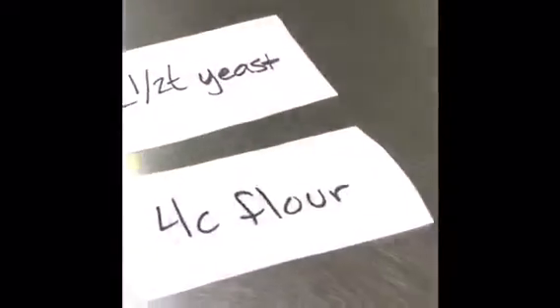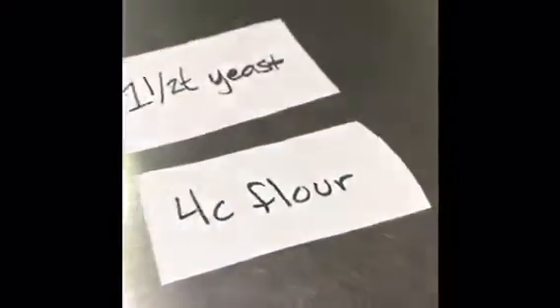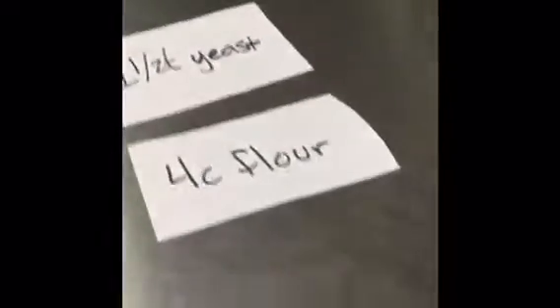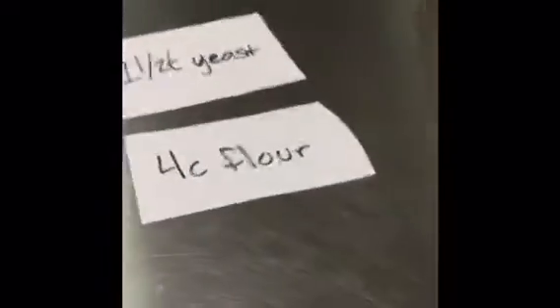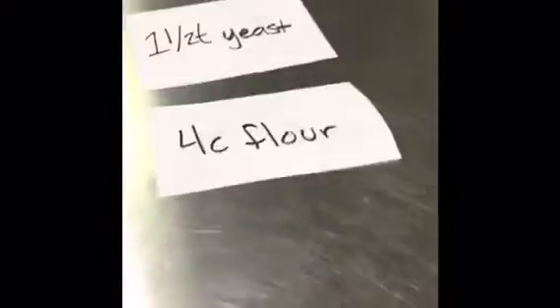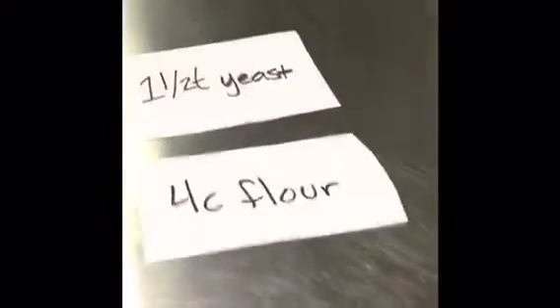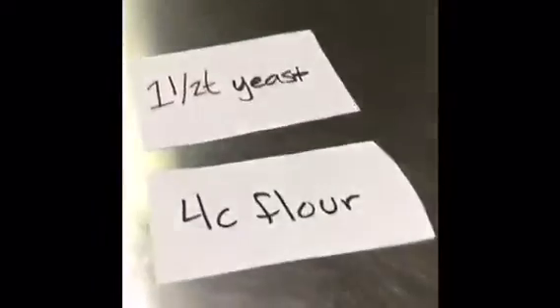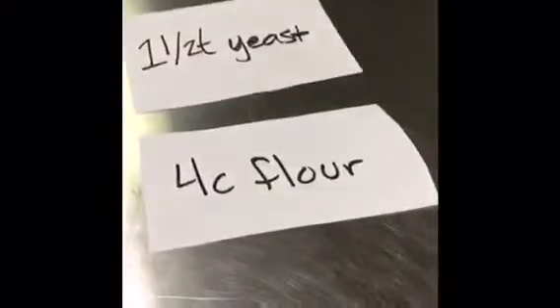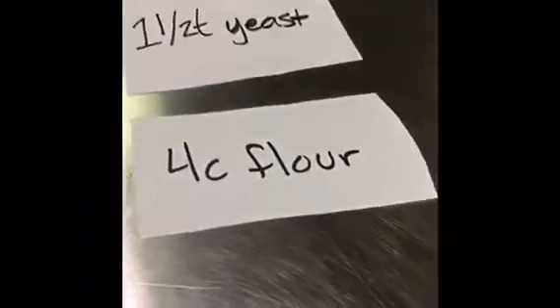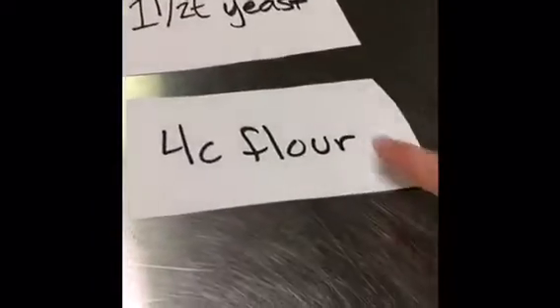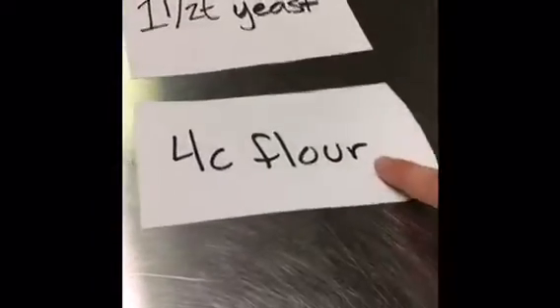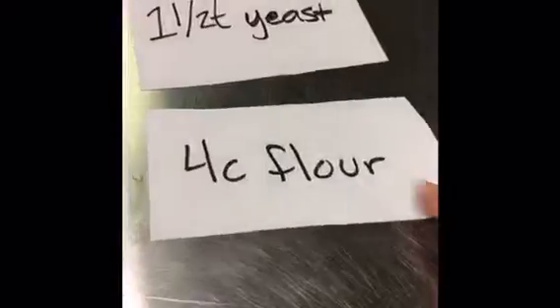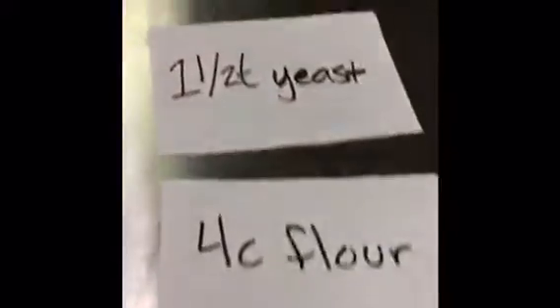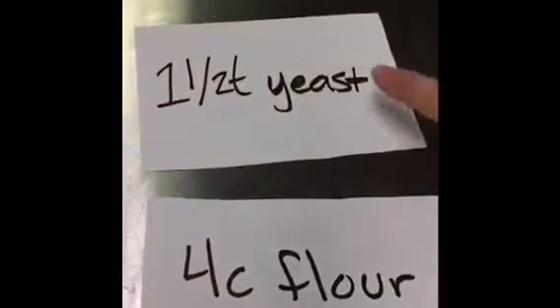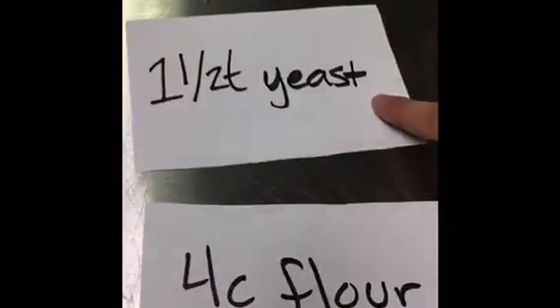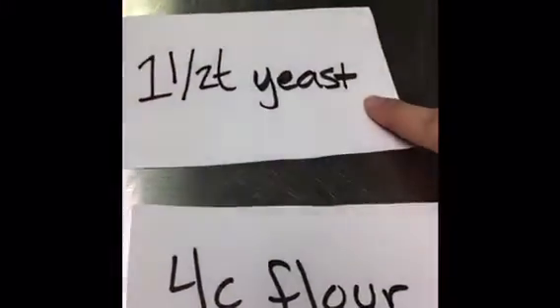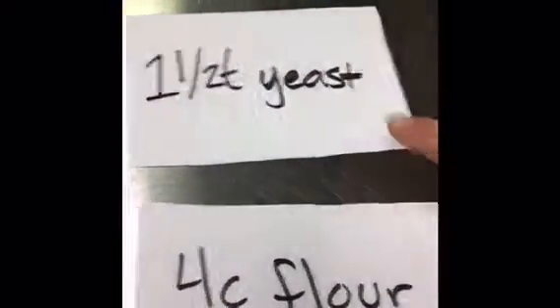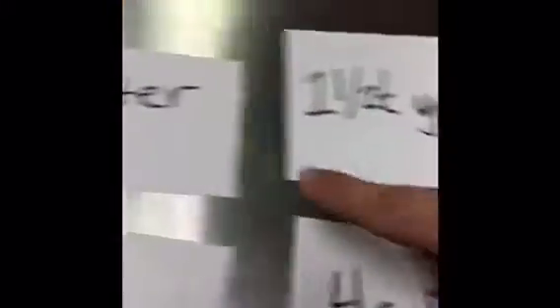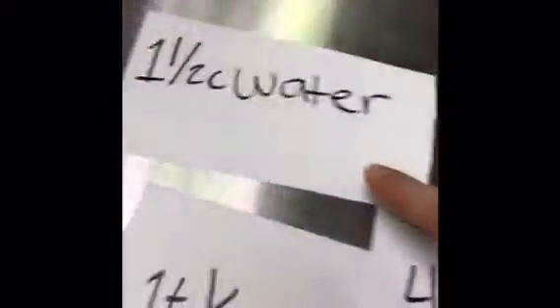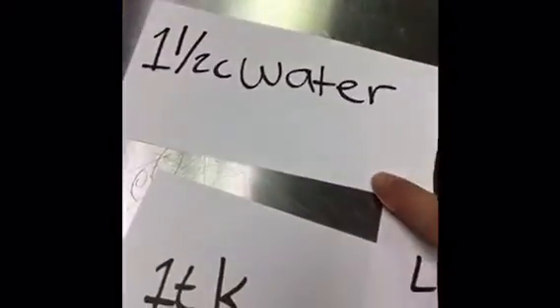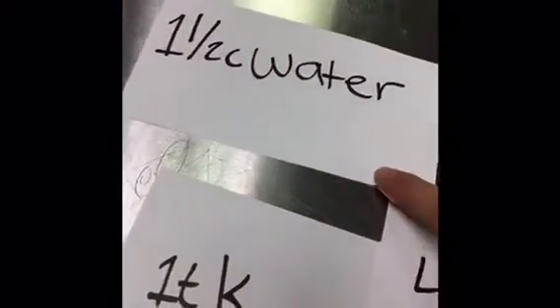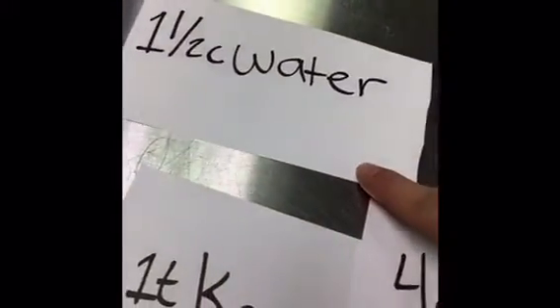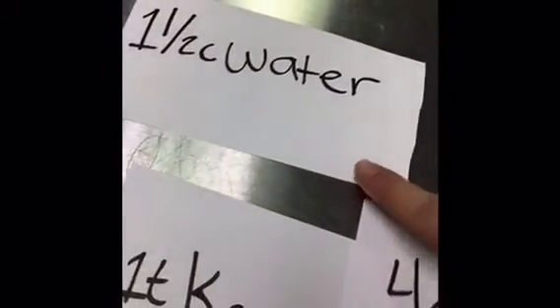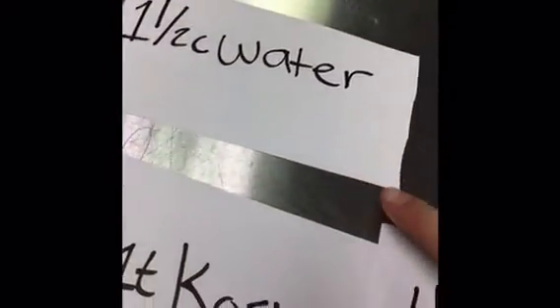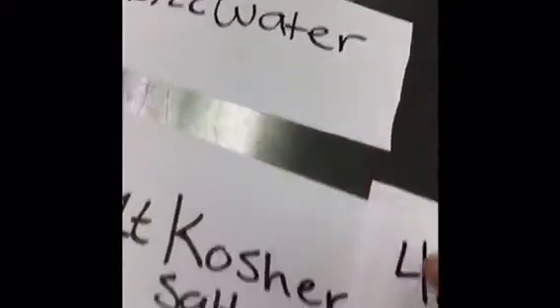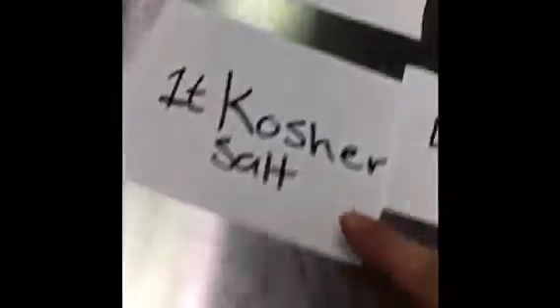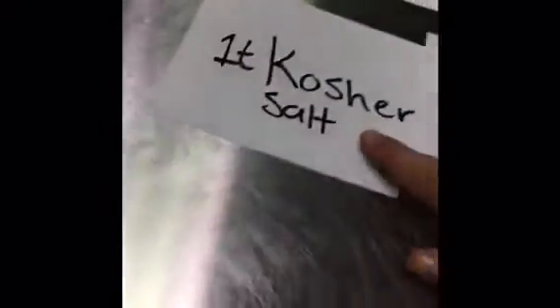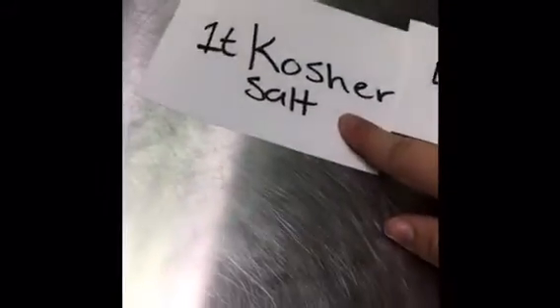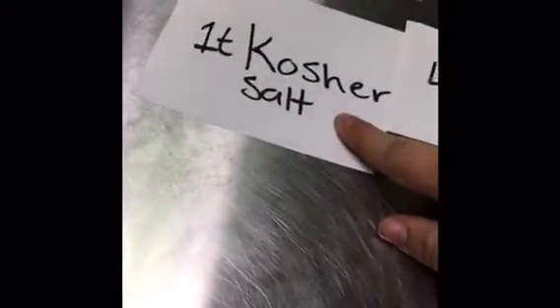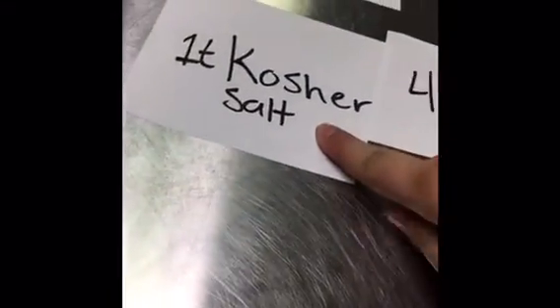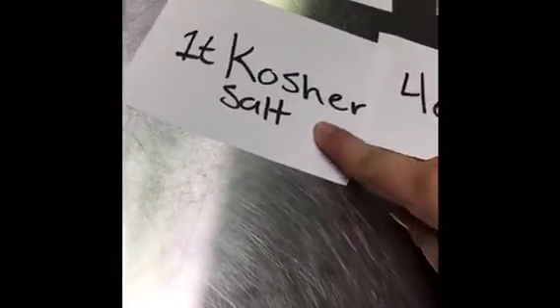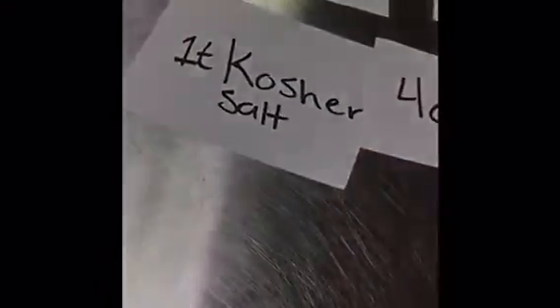Today we have your ingredients. This is four cups of flour, one and a half teaspoon of yeast, one and a half cup of water, and four teaspoons of salt.